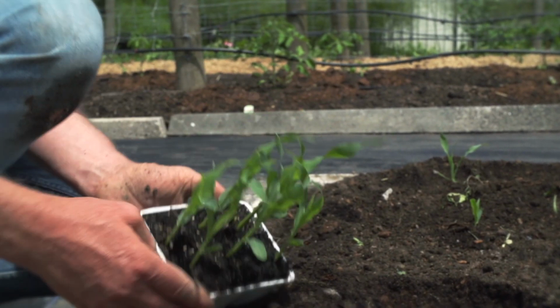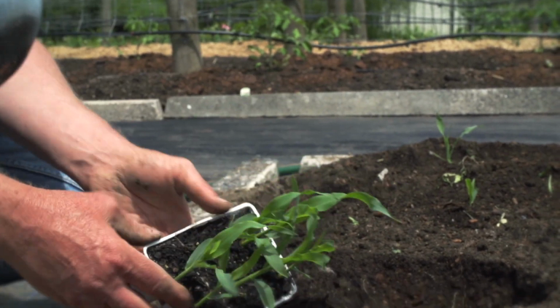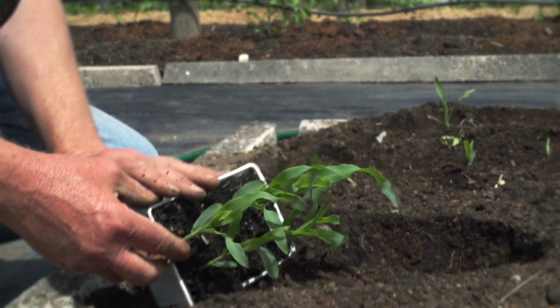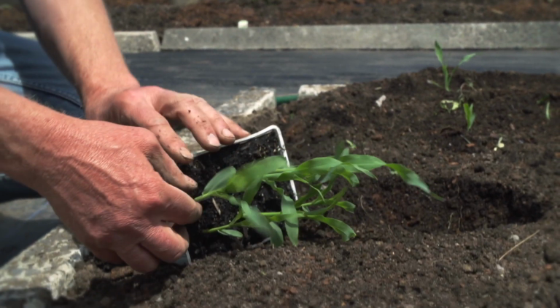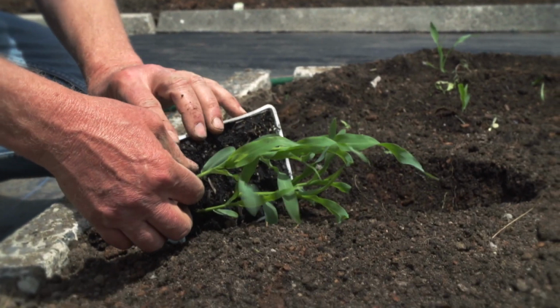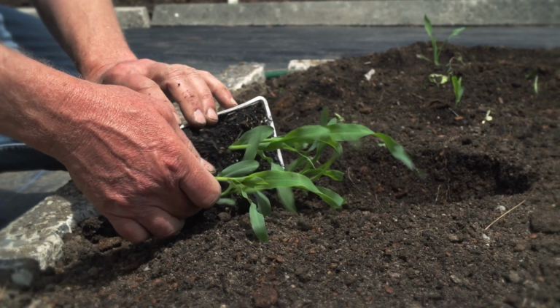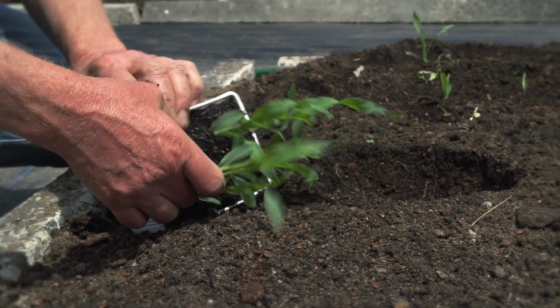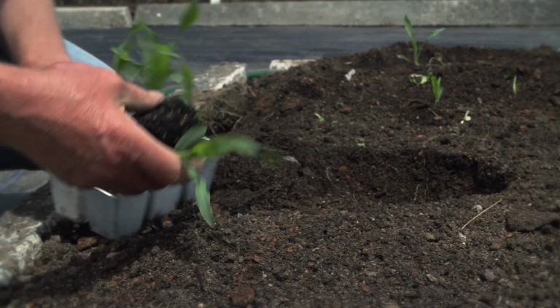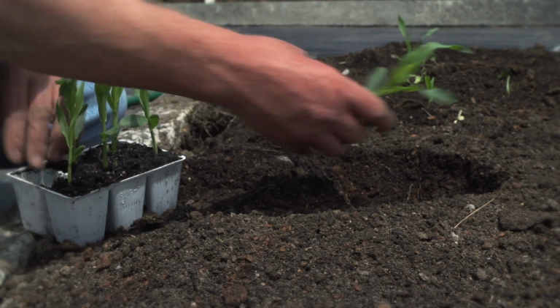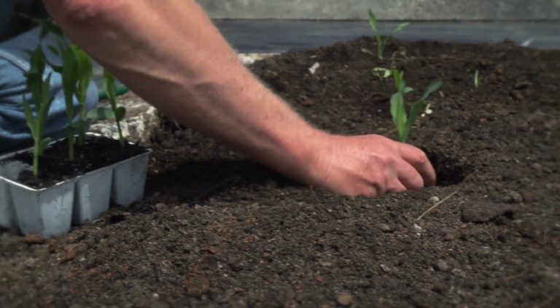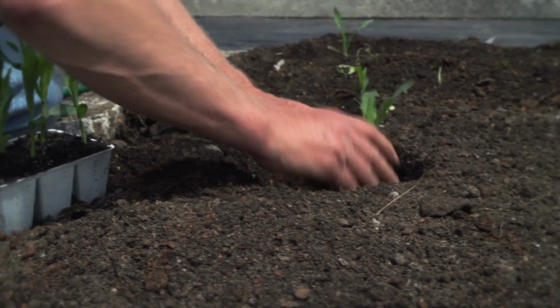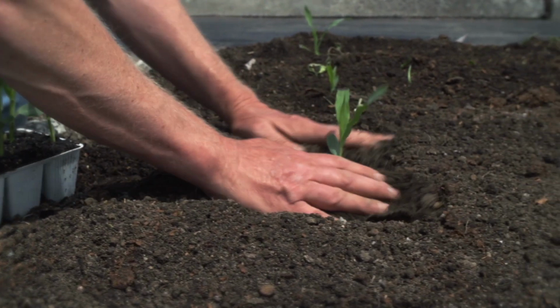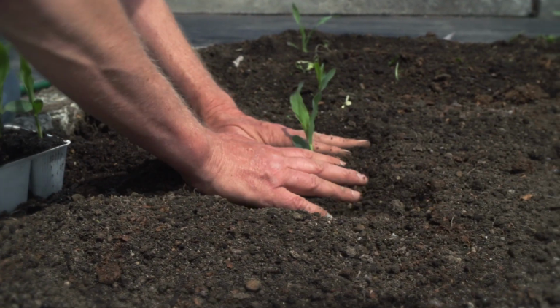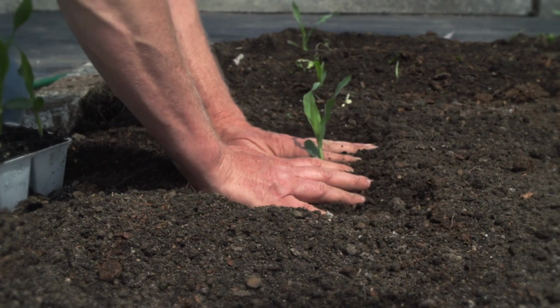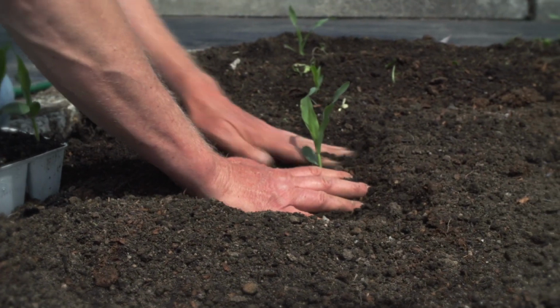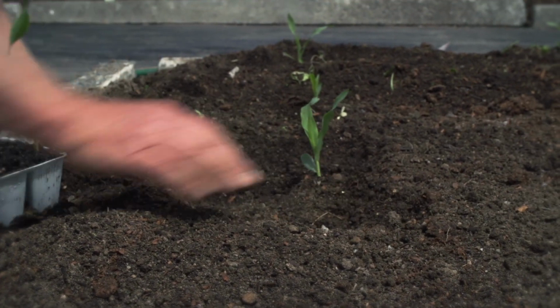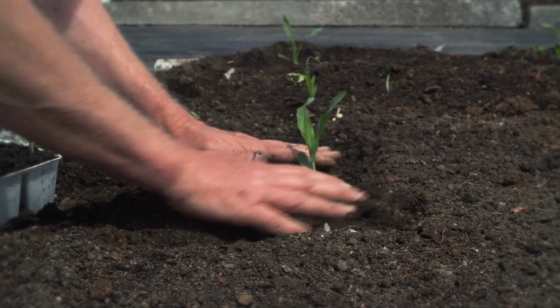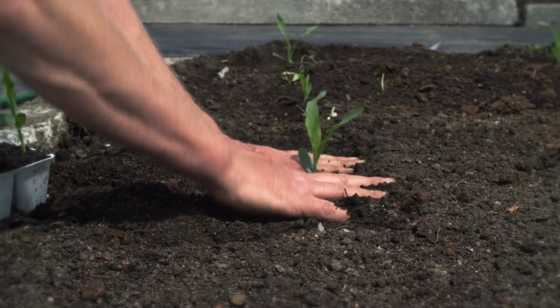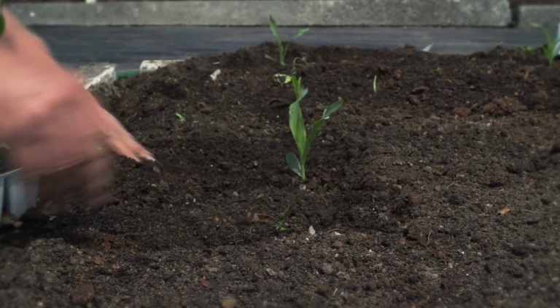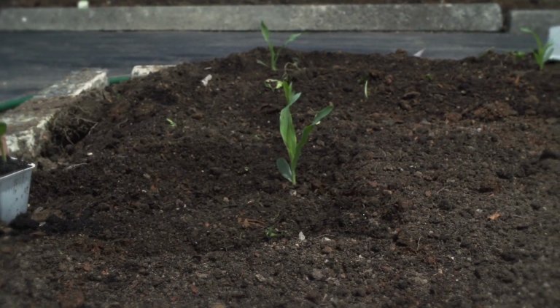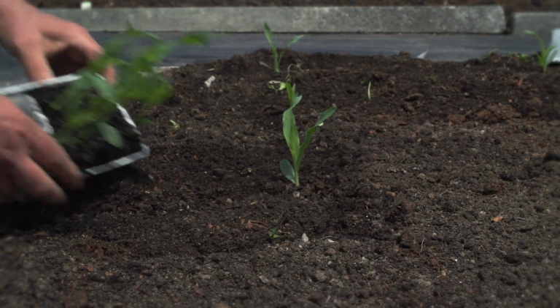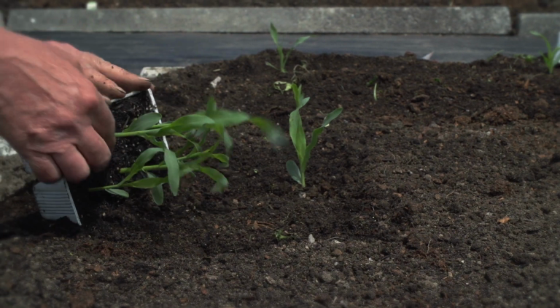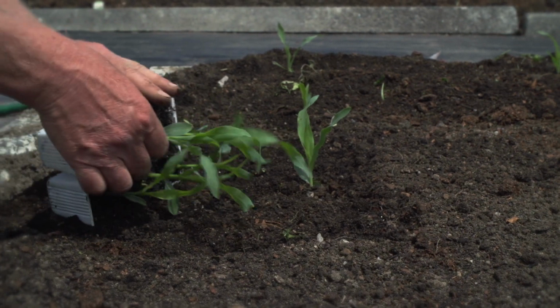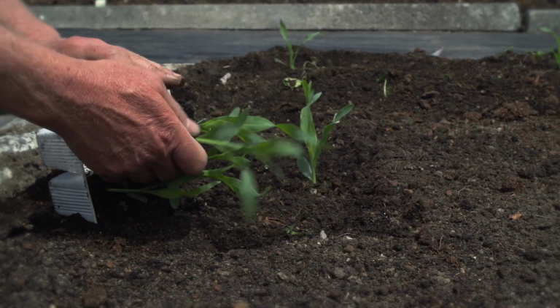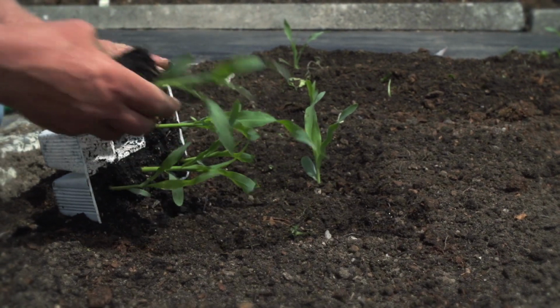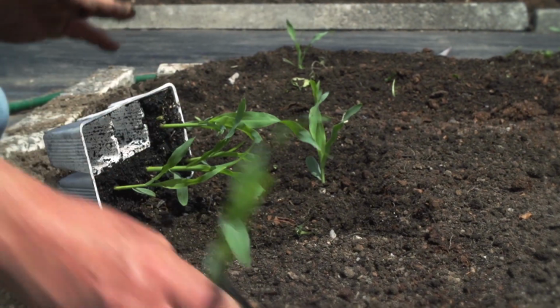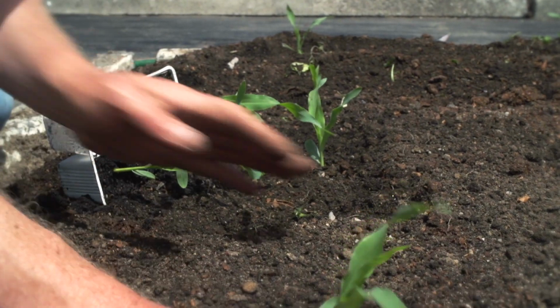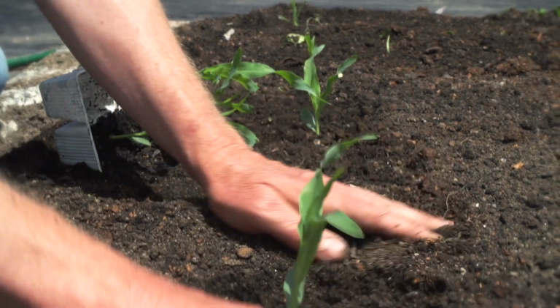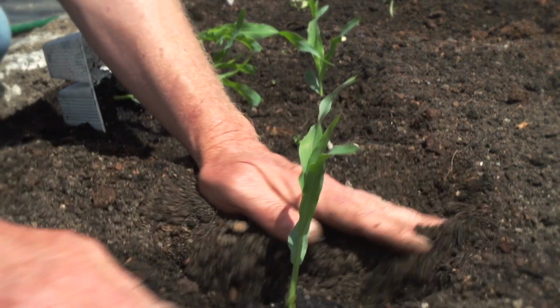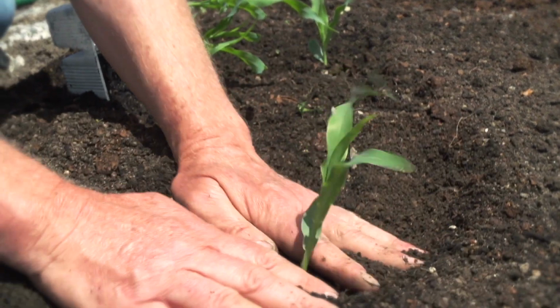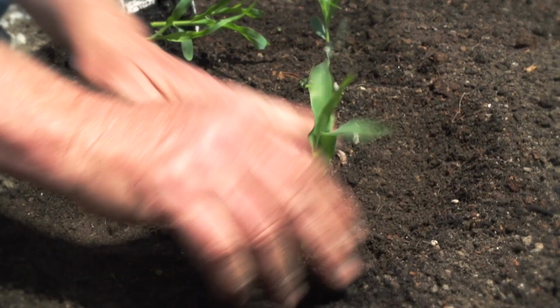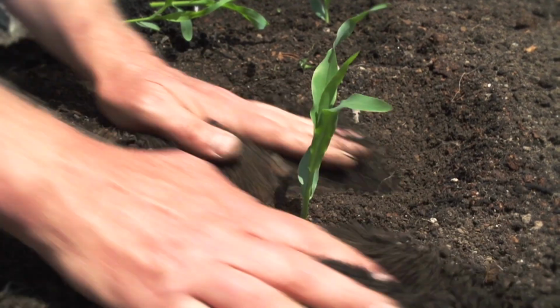I'm planting these guys about 45-50 centimetres apart. Because they're such gross feeders, any closer and the plants will end up suffering. I hope to get about 2-3 cobs per plant.